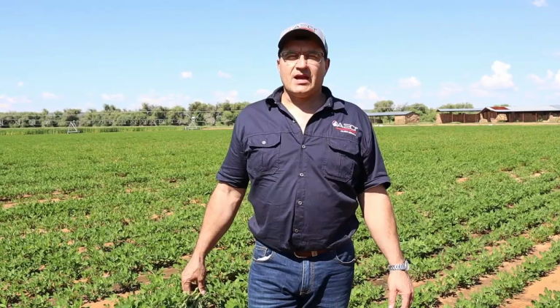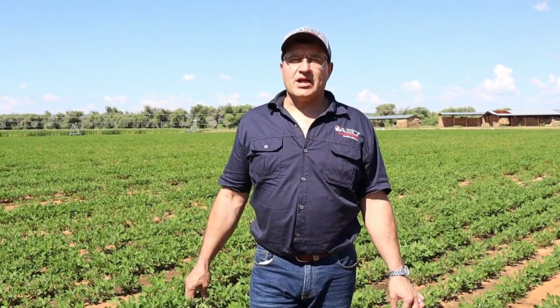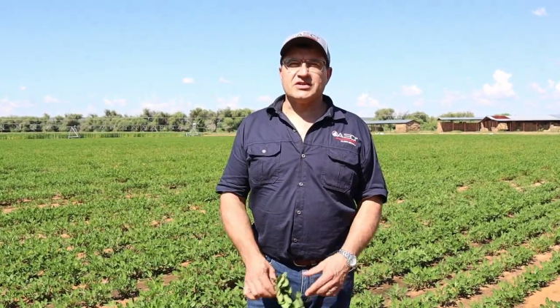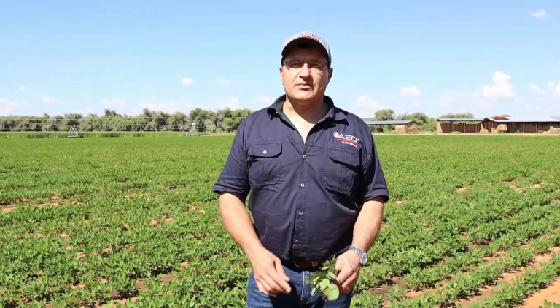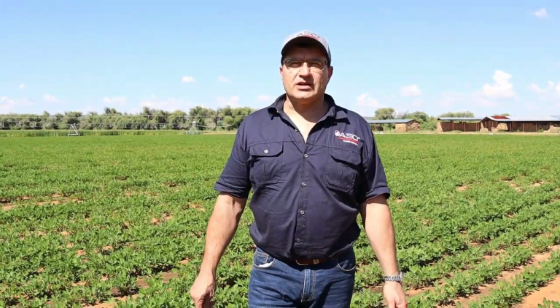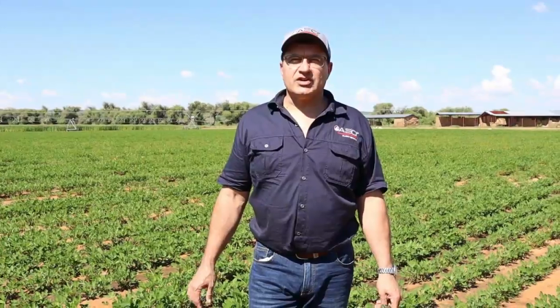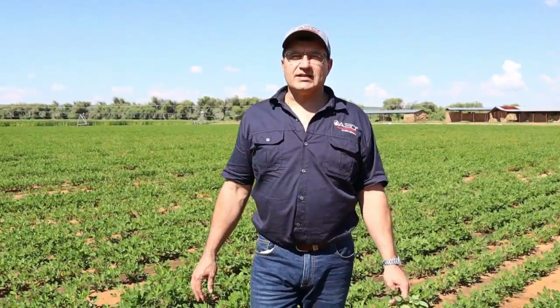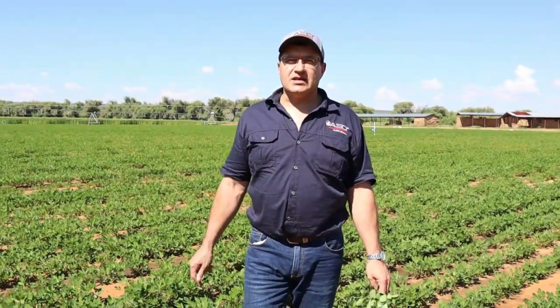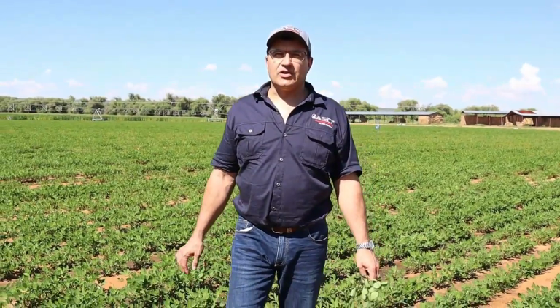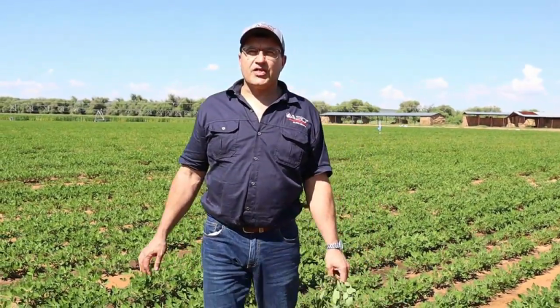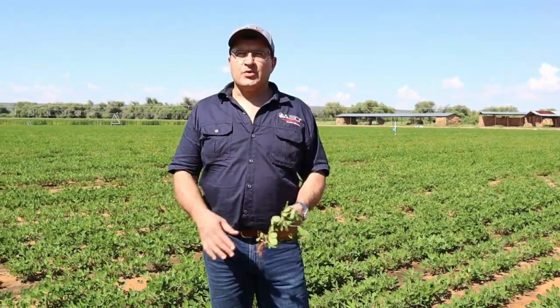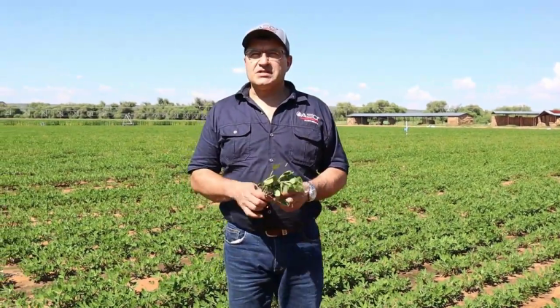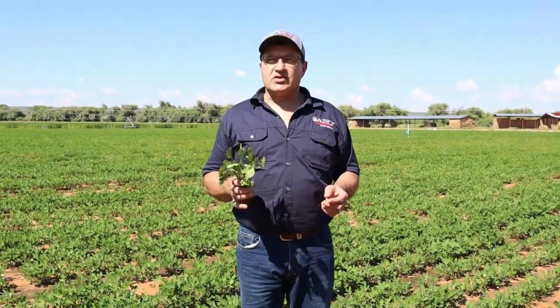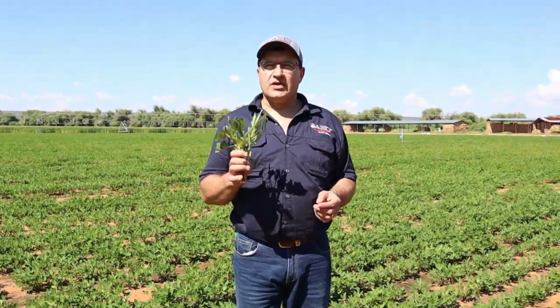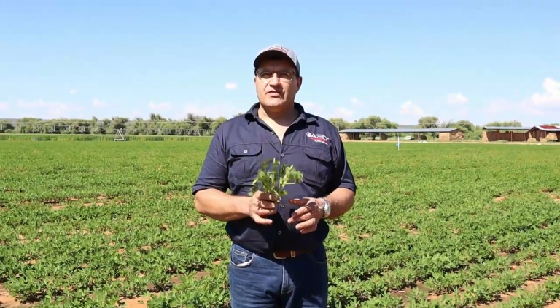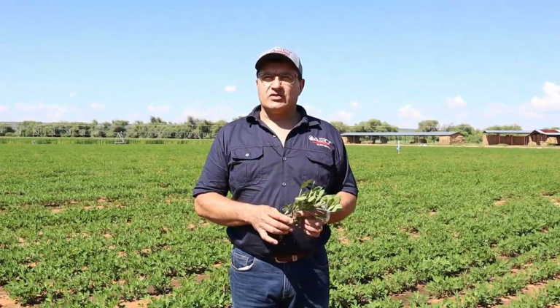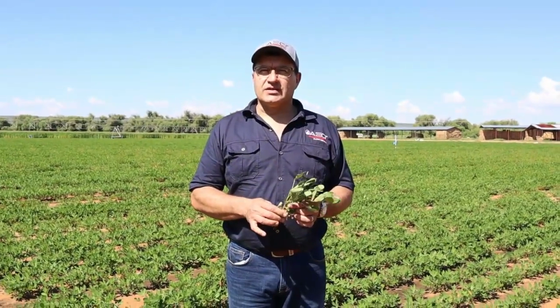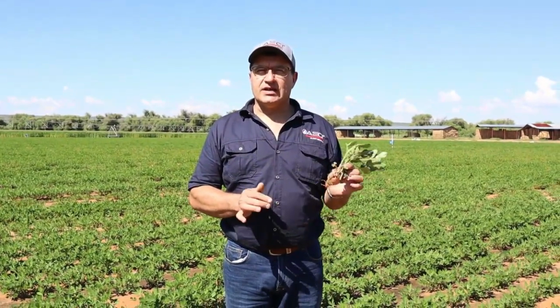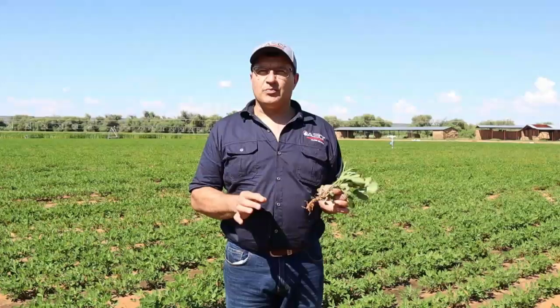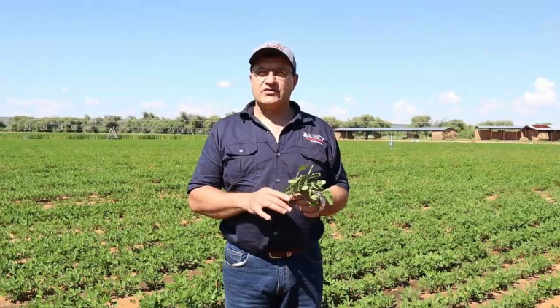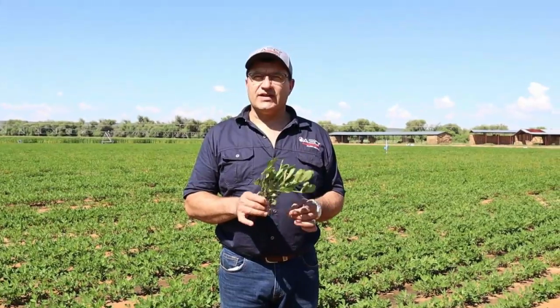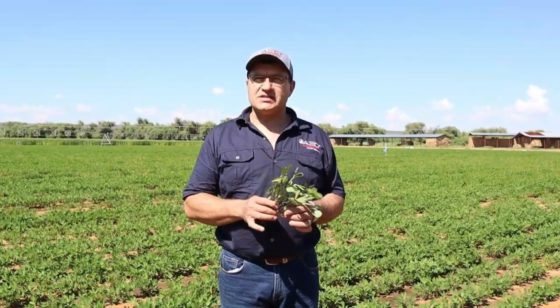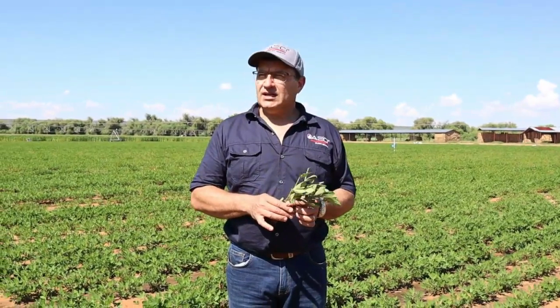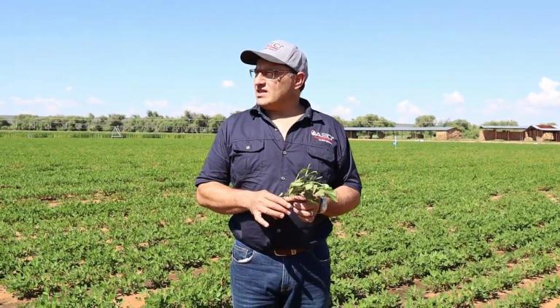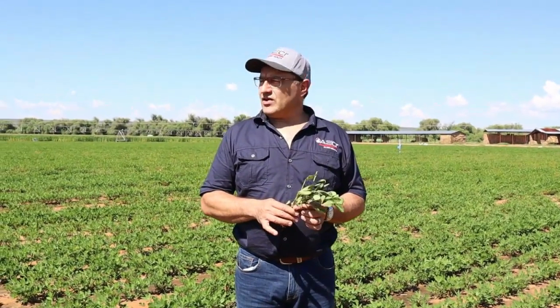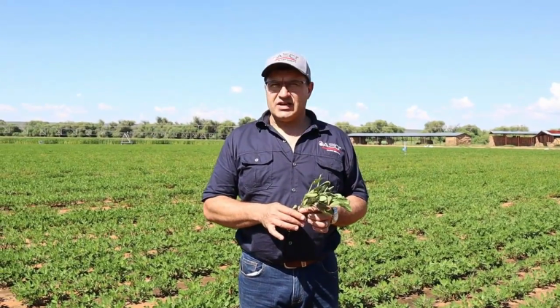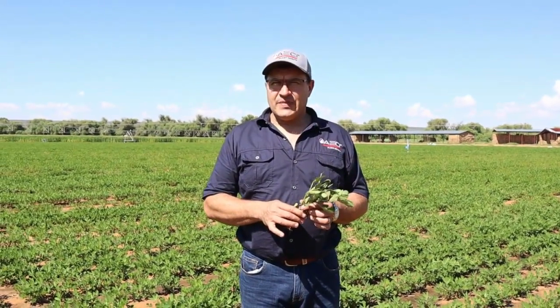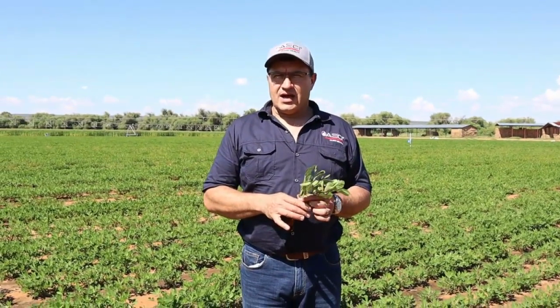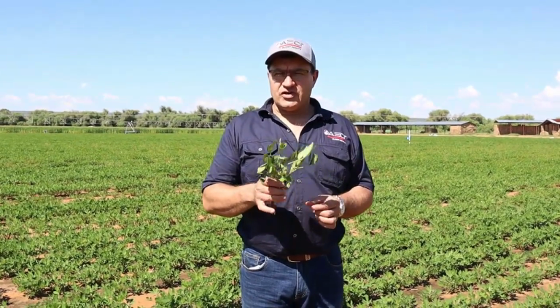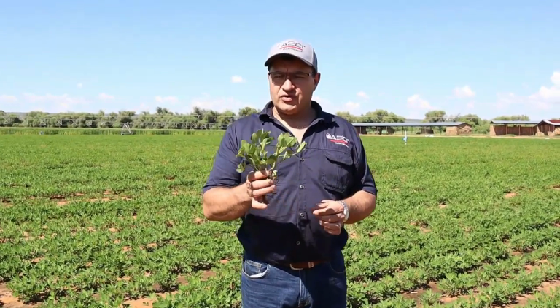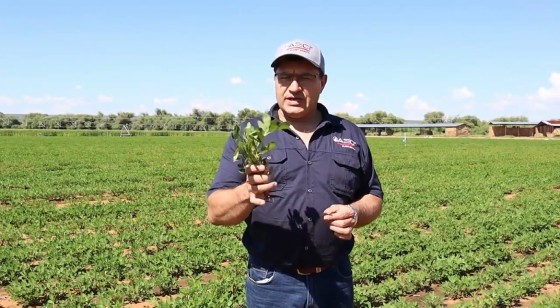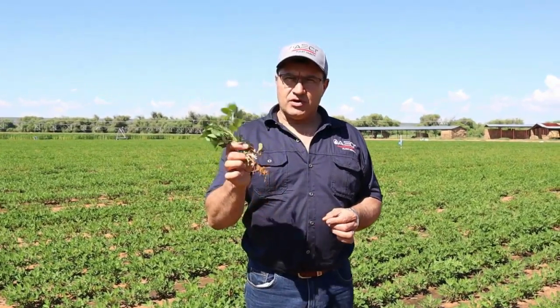Hello, my name is Andres de Lea. I'm the marketing manager at AECI Plant Health. We're doing a series of videos on how to take leaf samples for leaf analysis. We're here in the fallouts area. I'm going to show you how to do it on peanut plants.